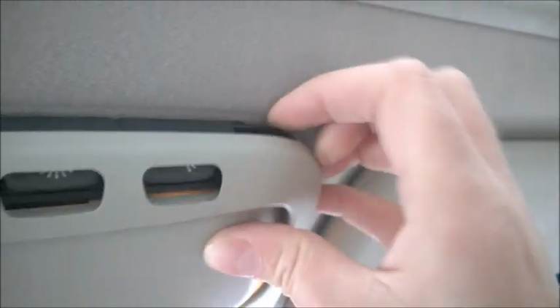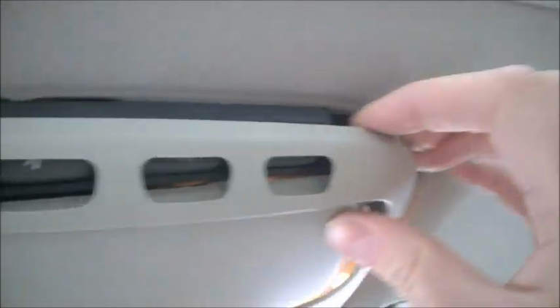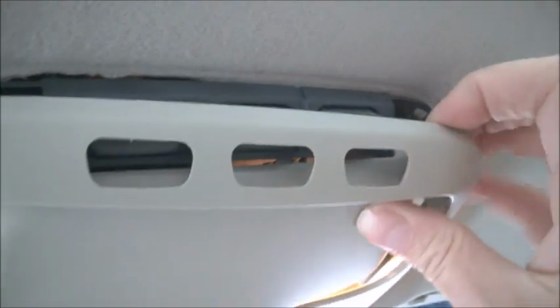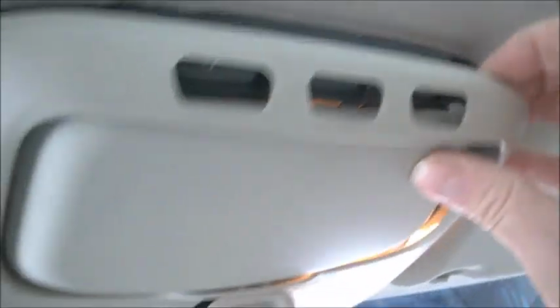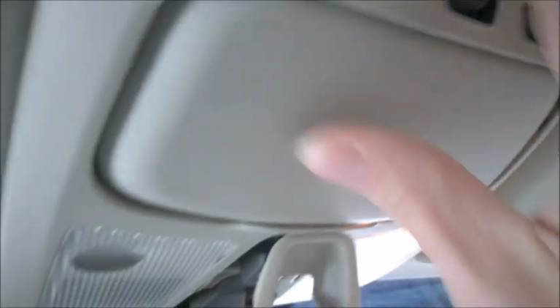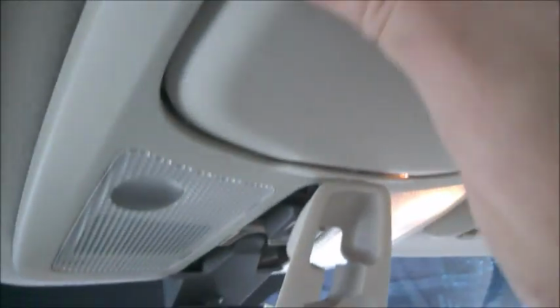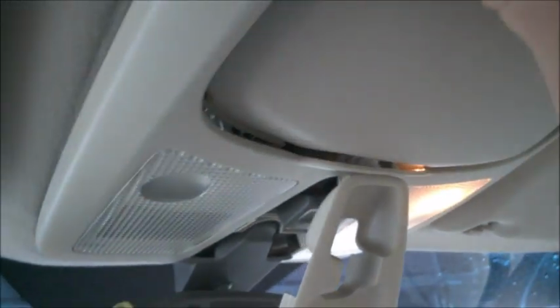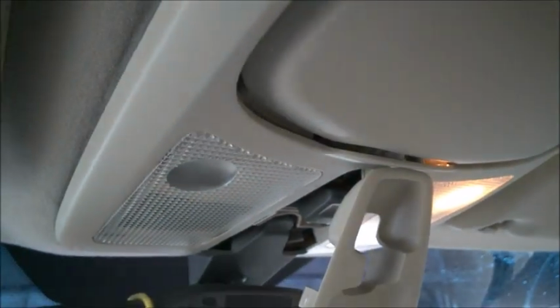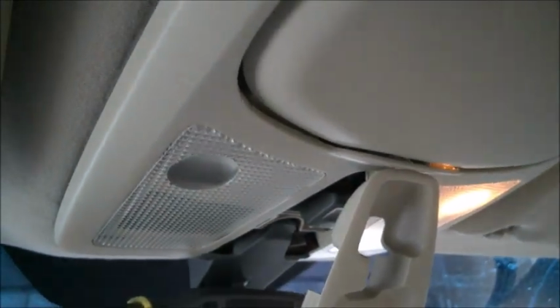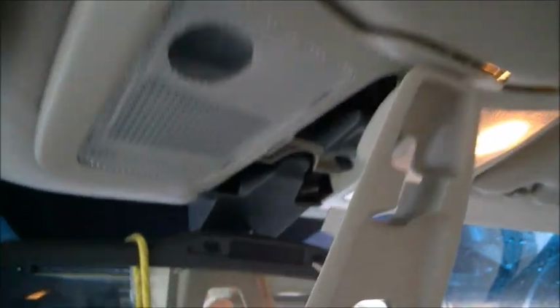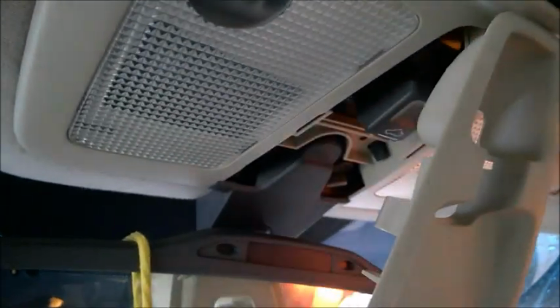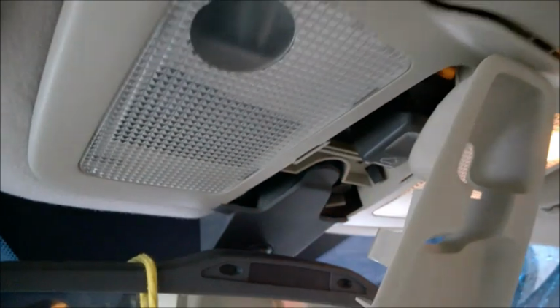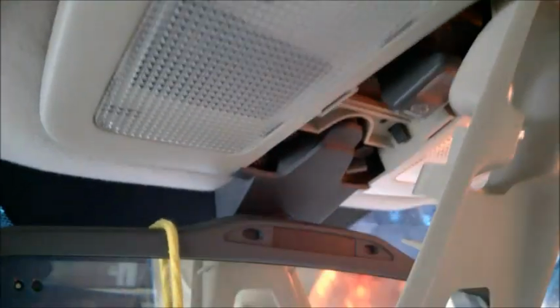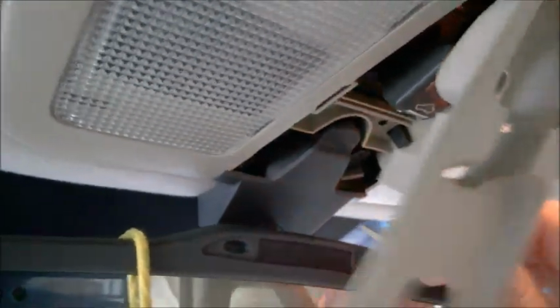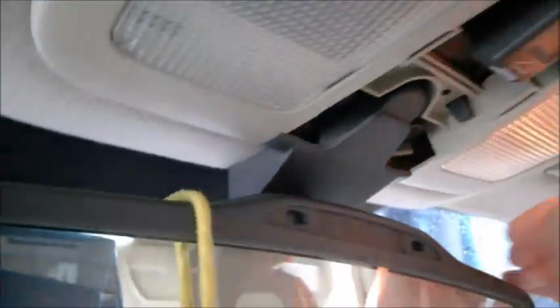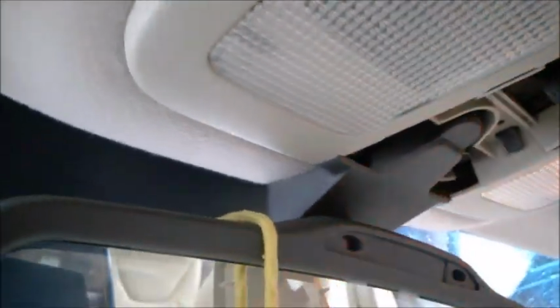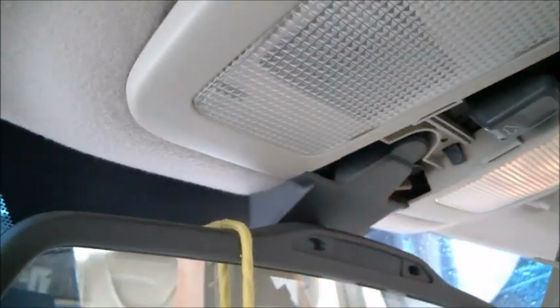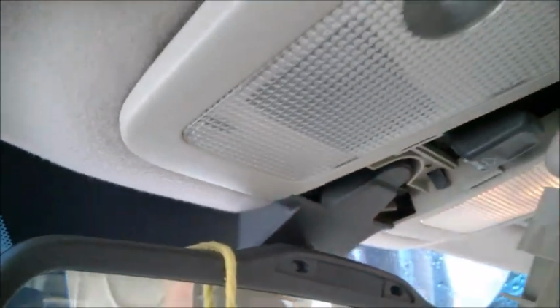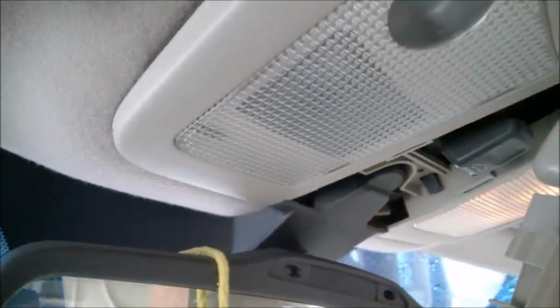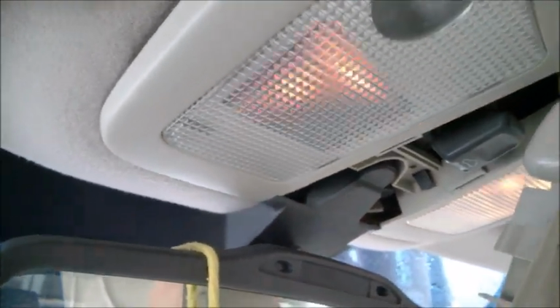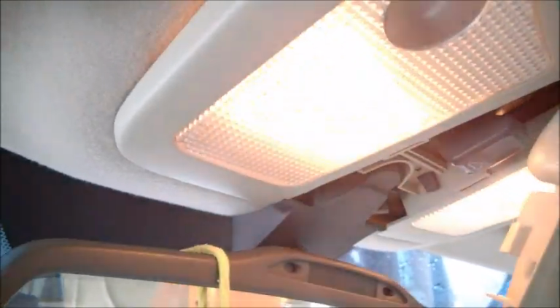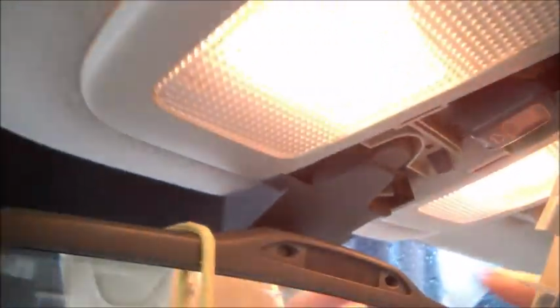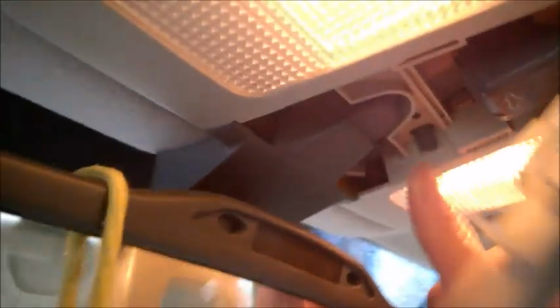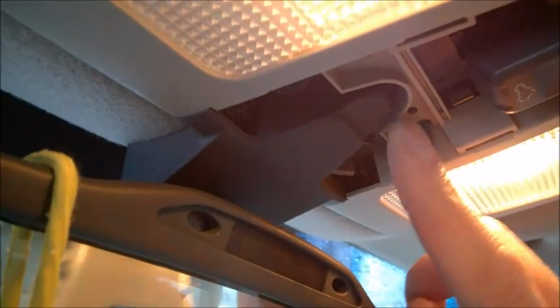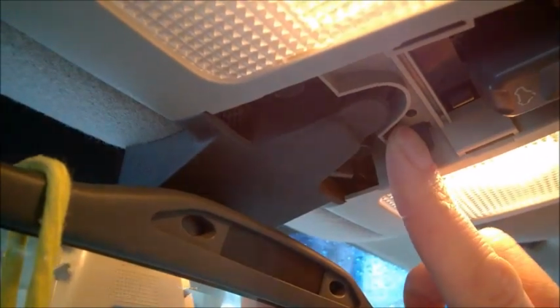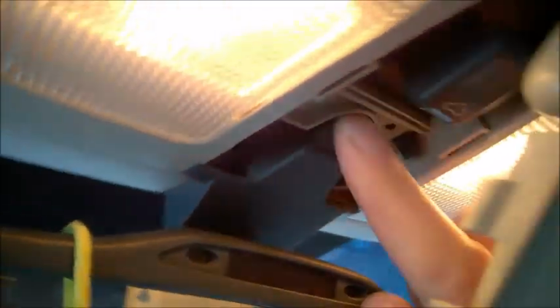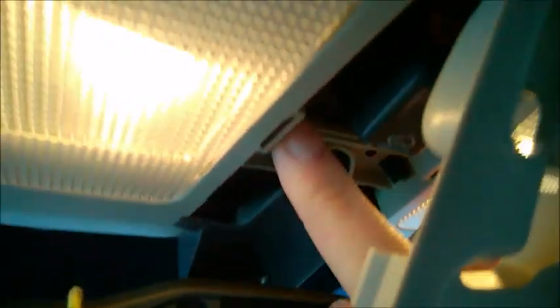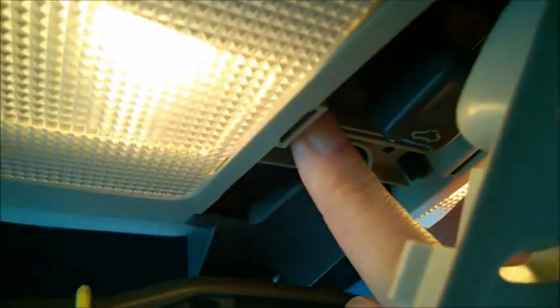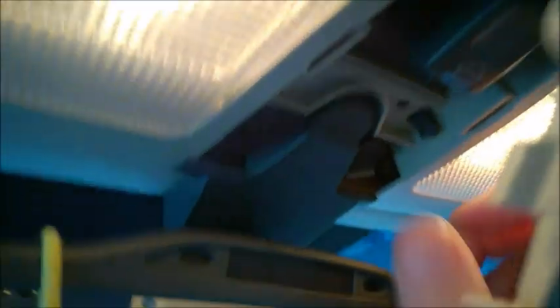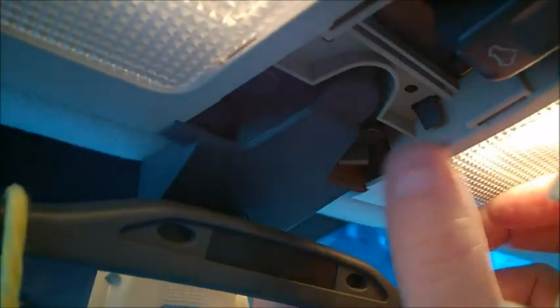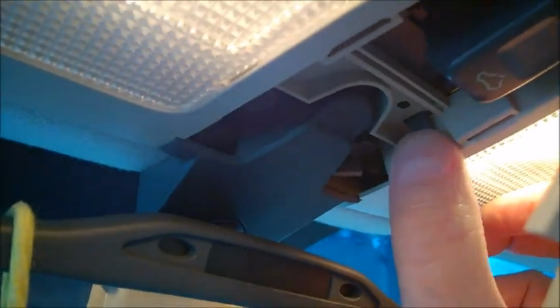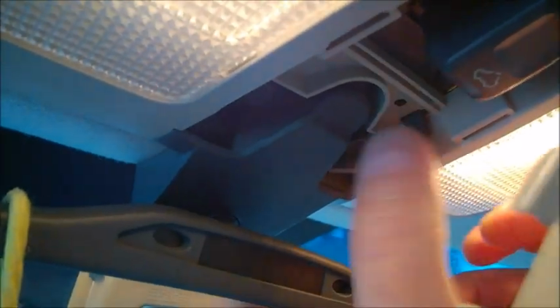It's better to do this in summertime when the plastic is warmer. Then we turn the lights on. We have two tabs here — one there and one on the other side — and we need to depress them.